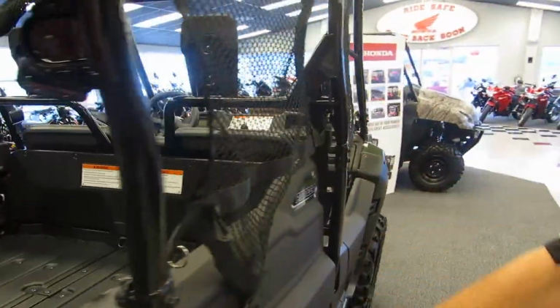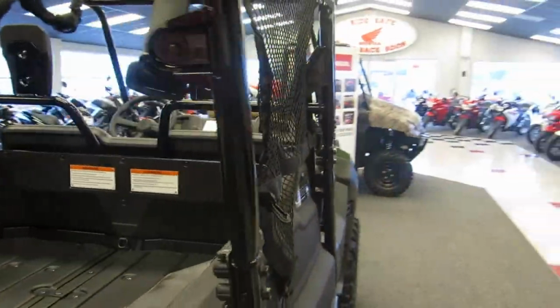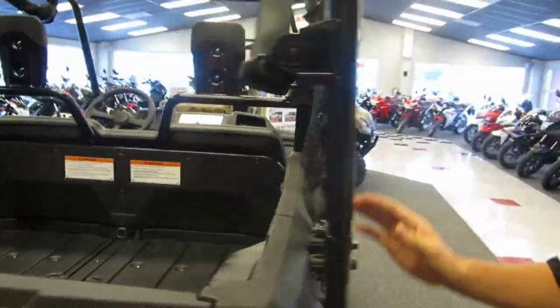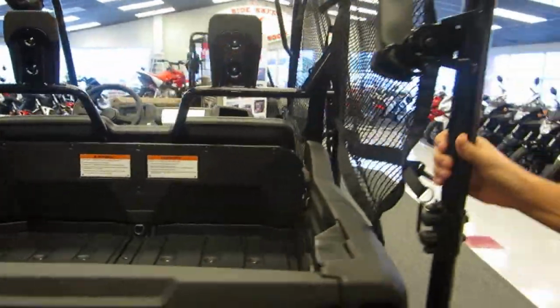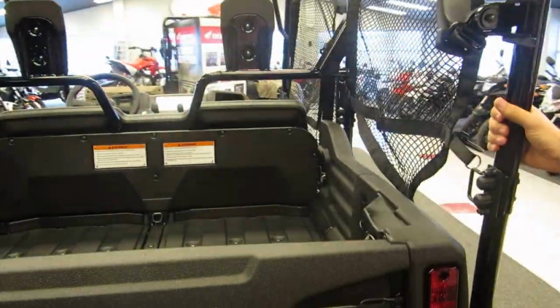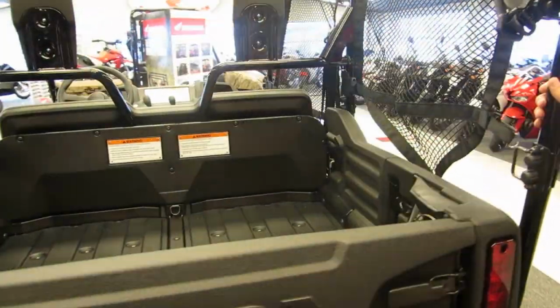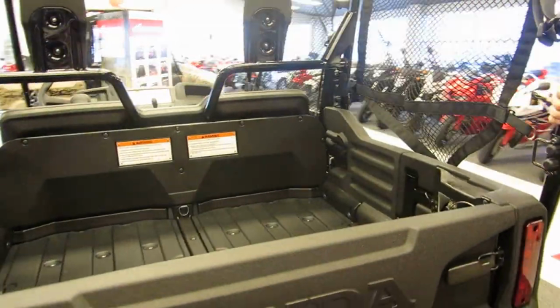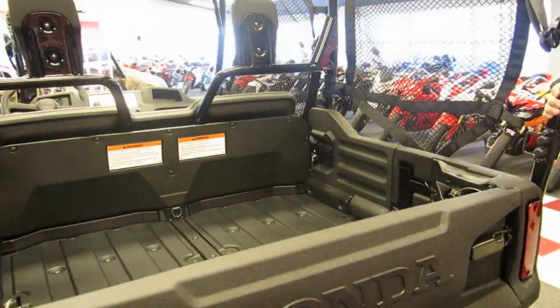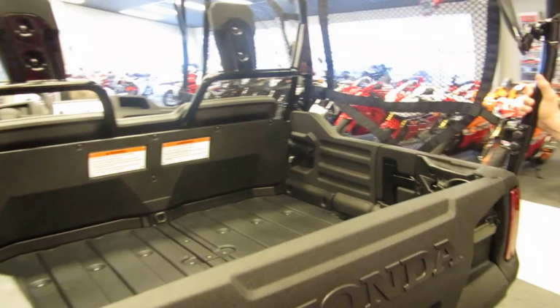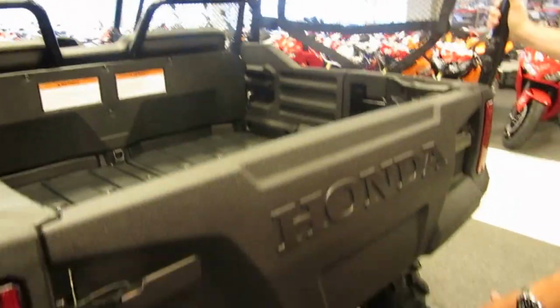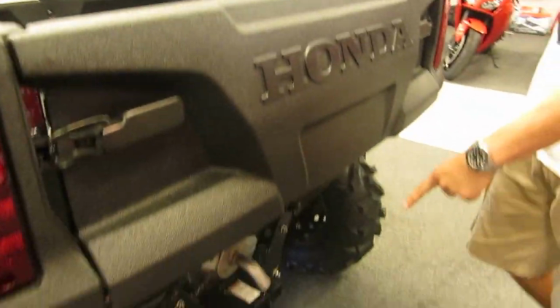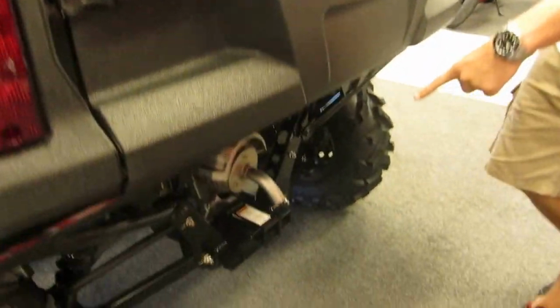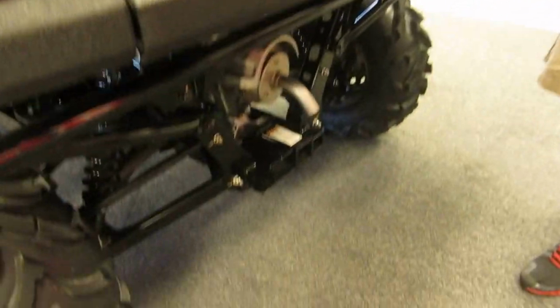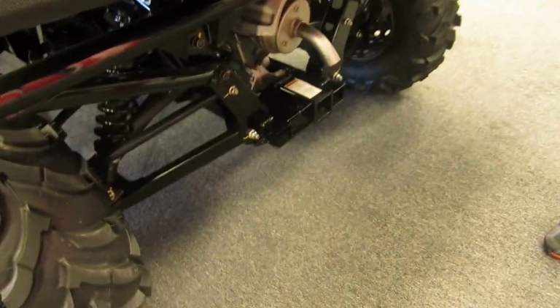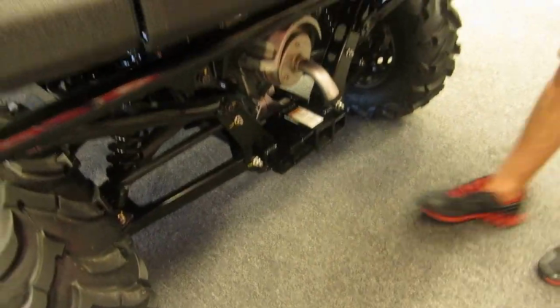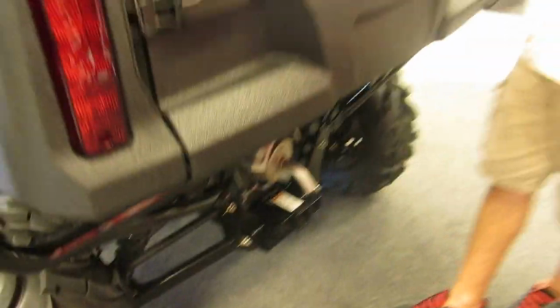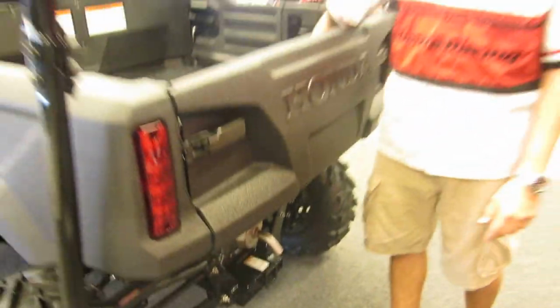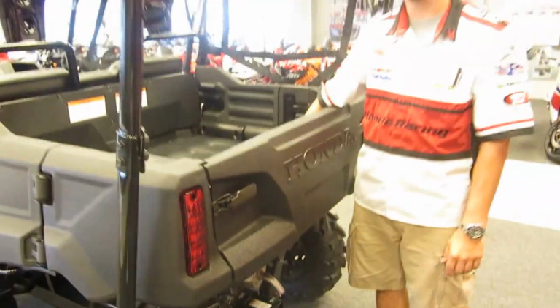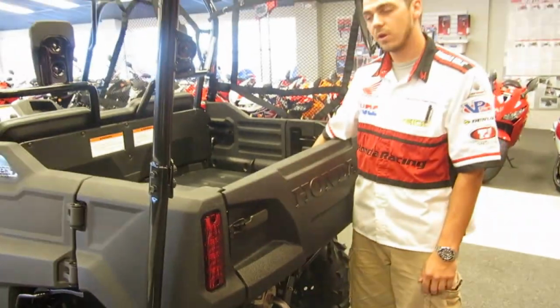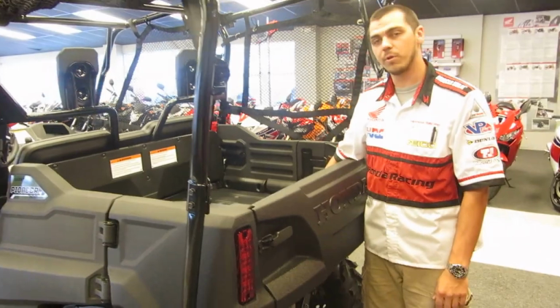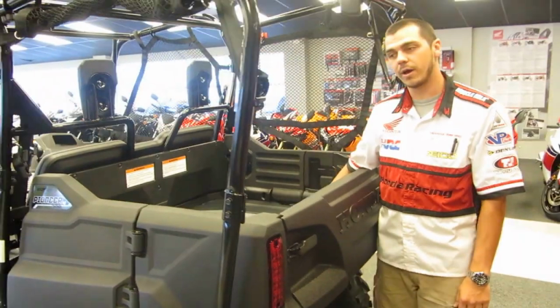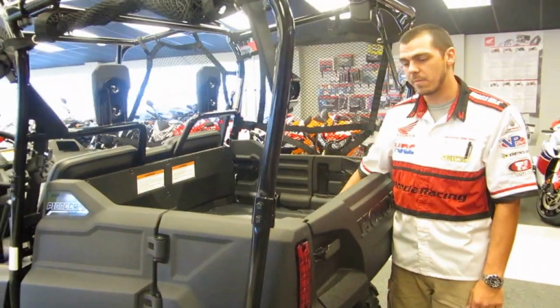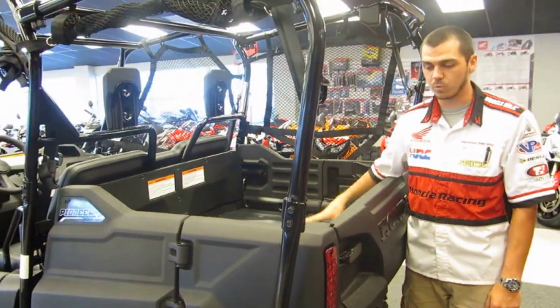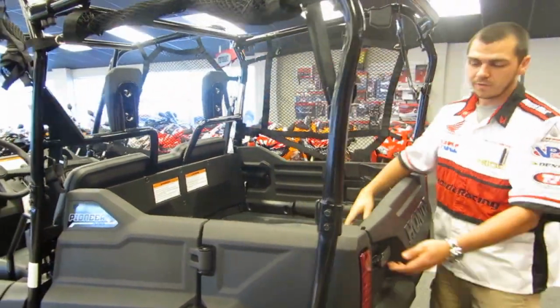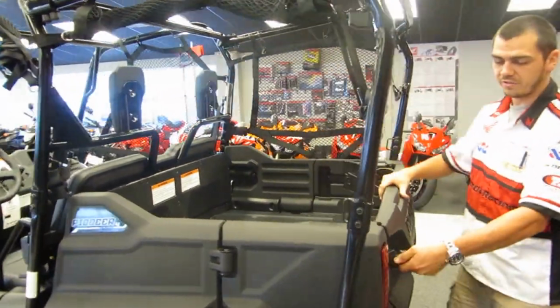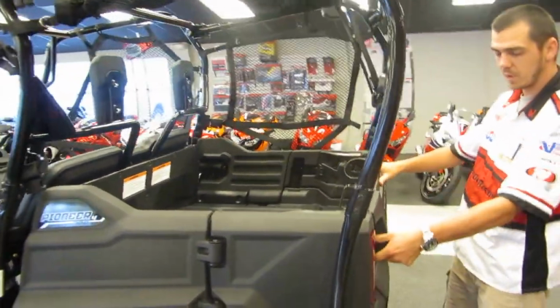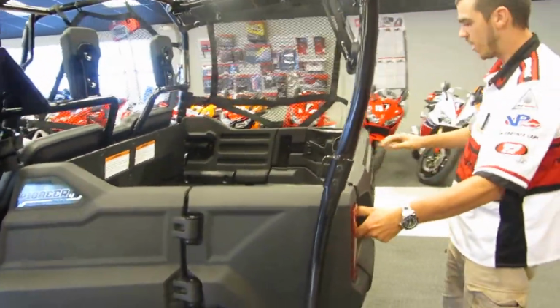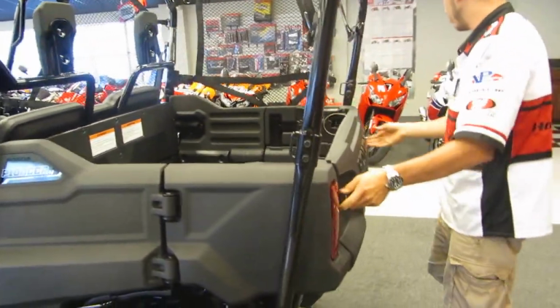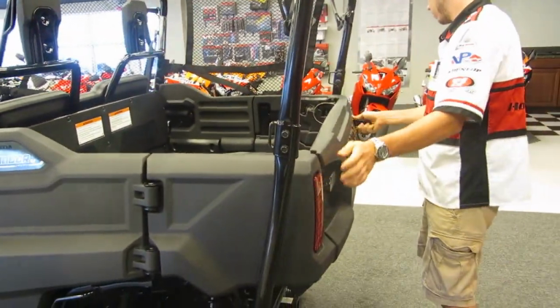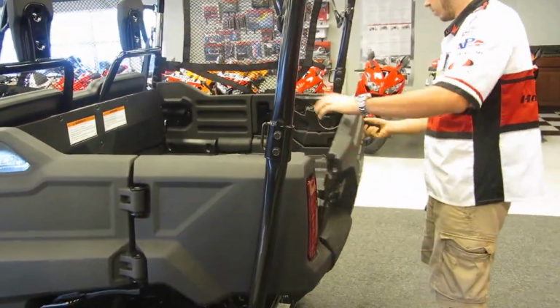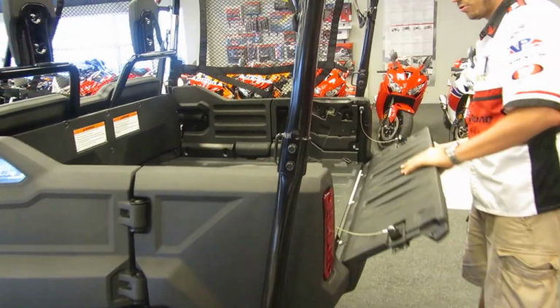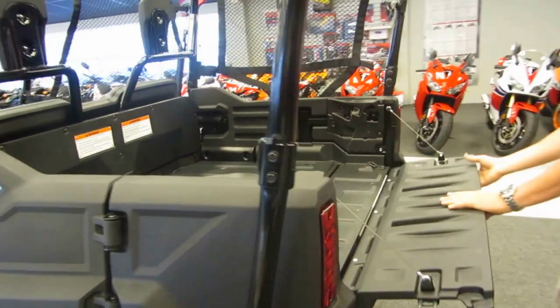Very stable machine. Tows 1,500 pounds on the receiver hitch — it's down there and it comes equipped with the unit. Also, 1,000 pounds of equipment or whatnot in the bed as well.